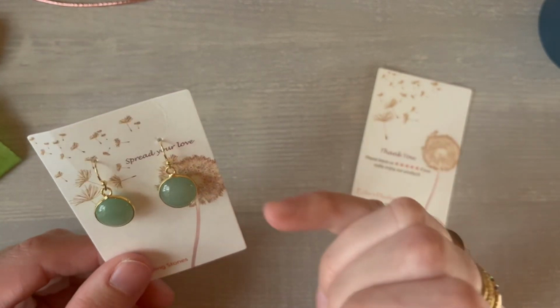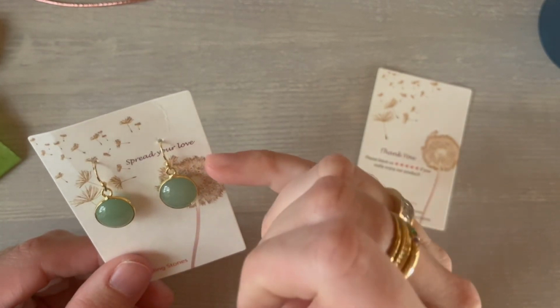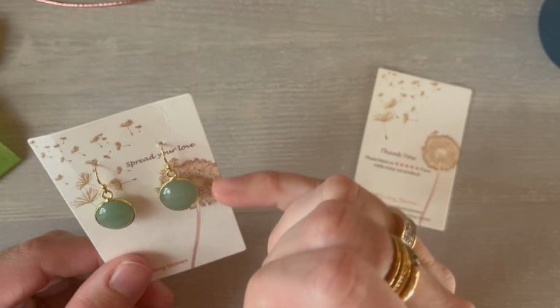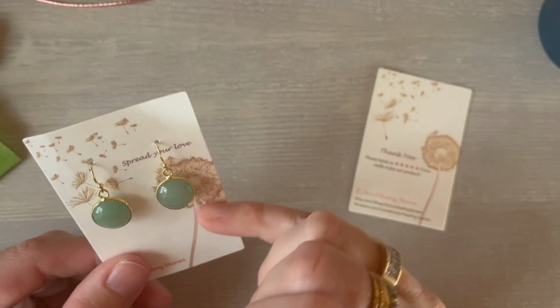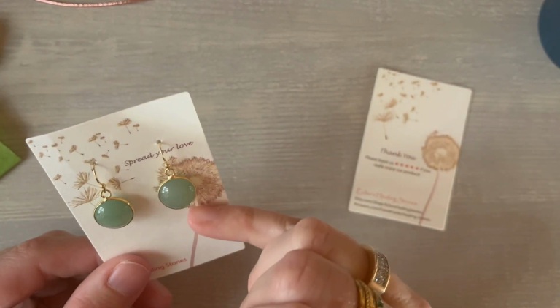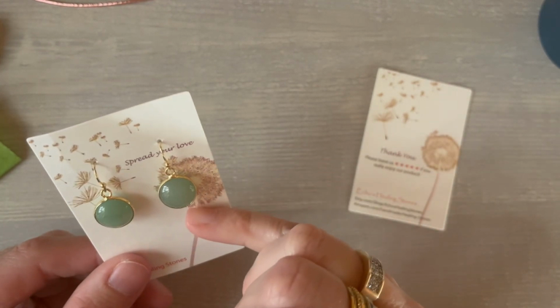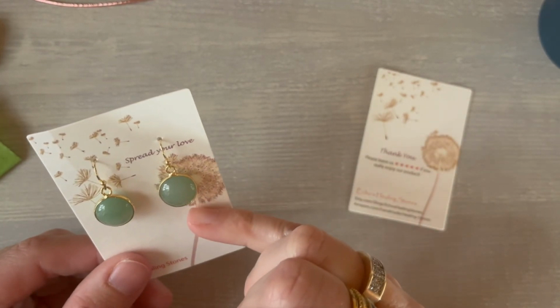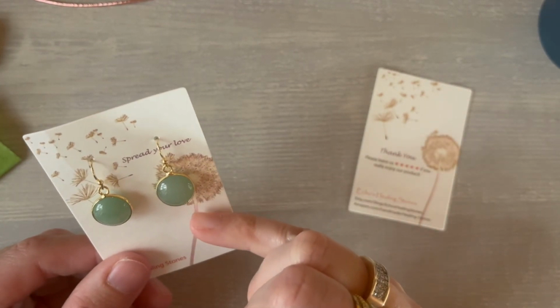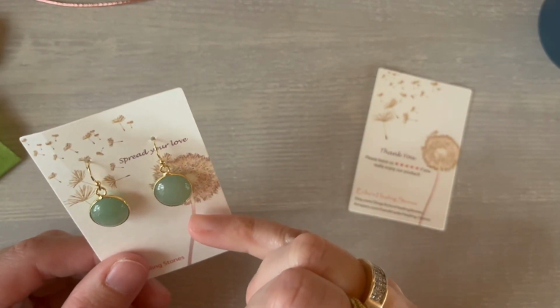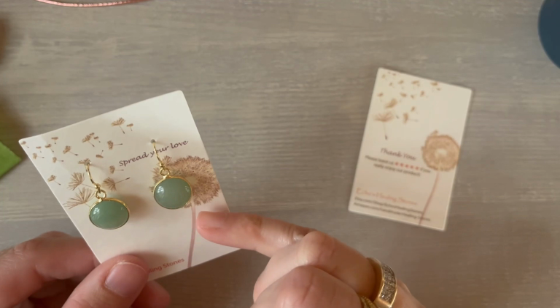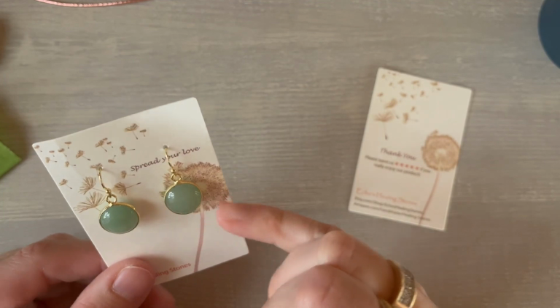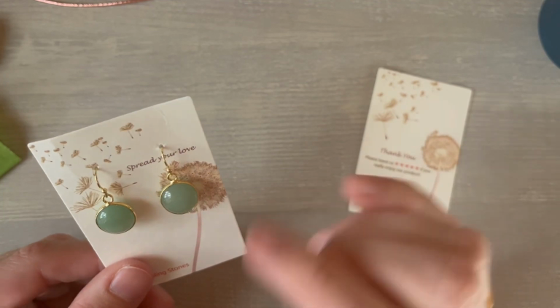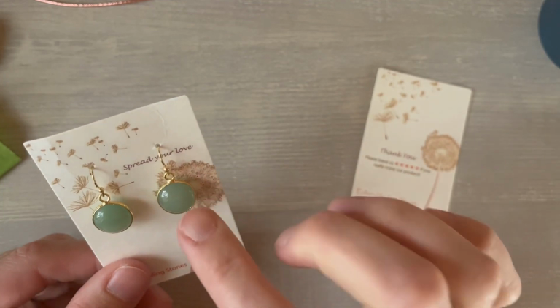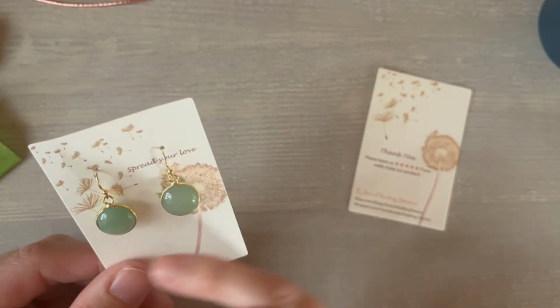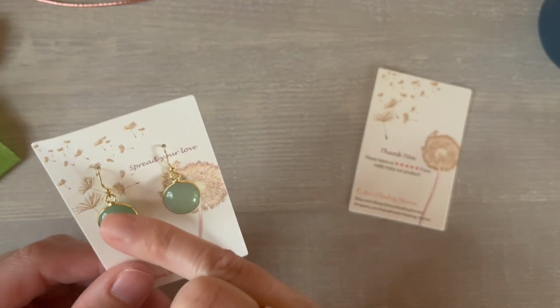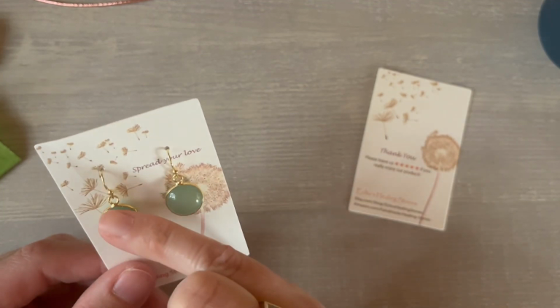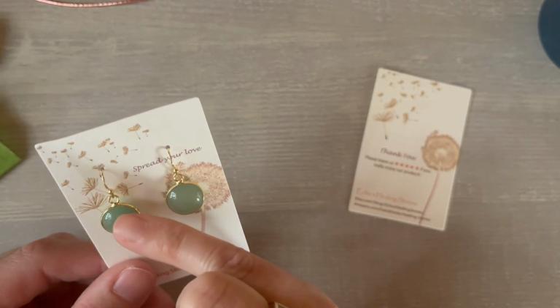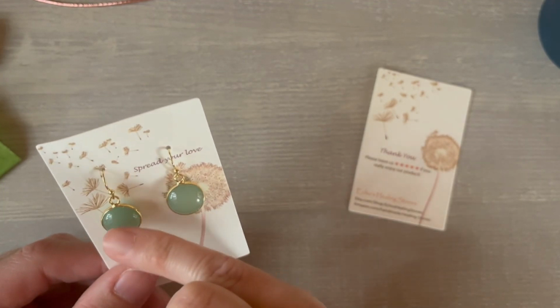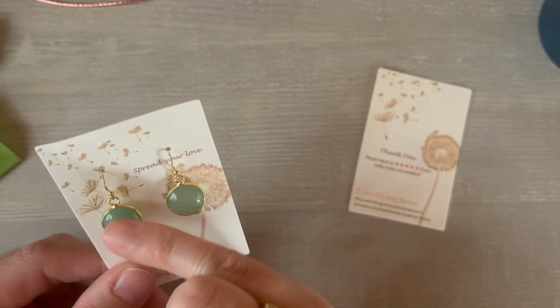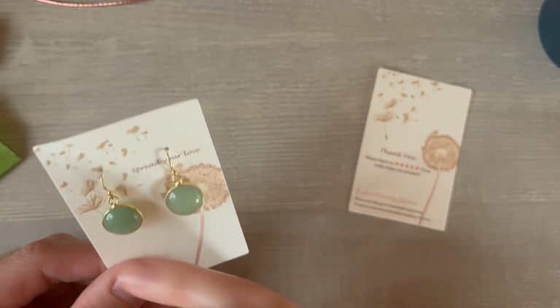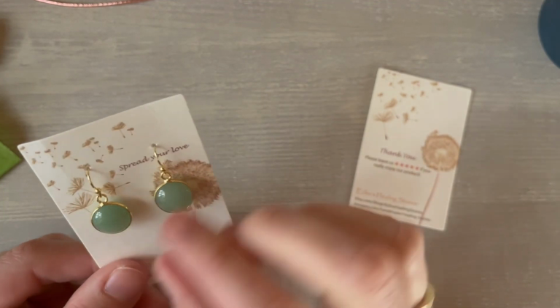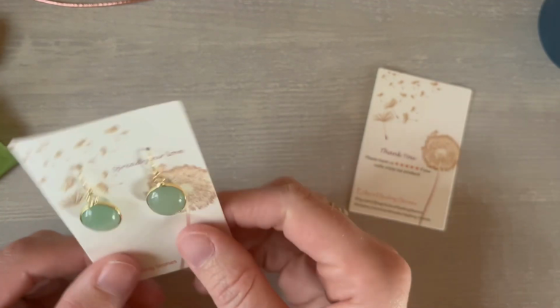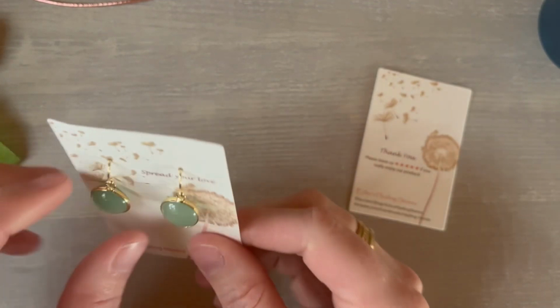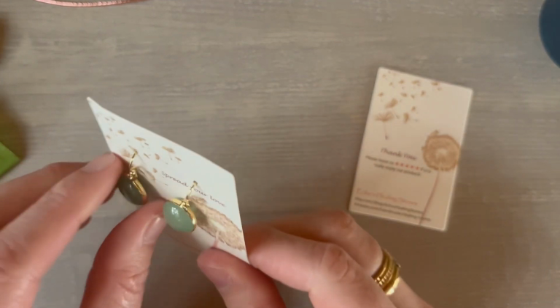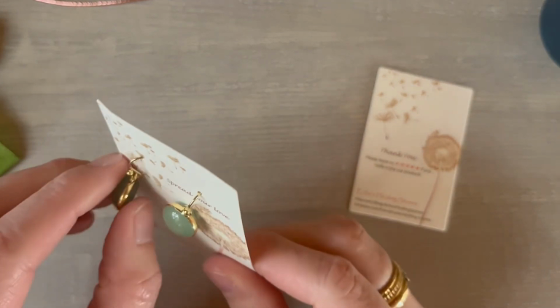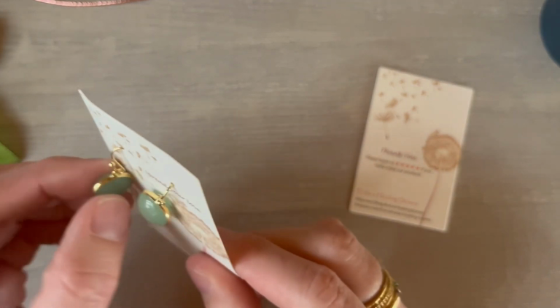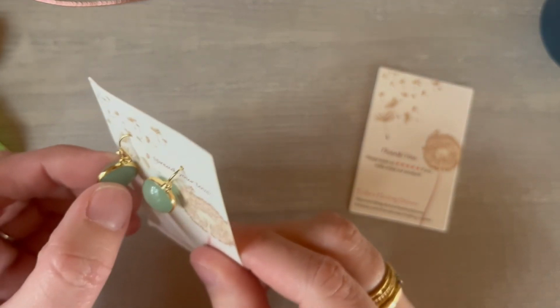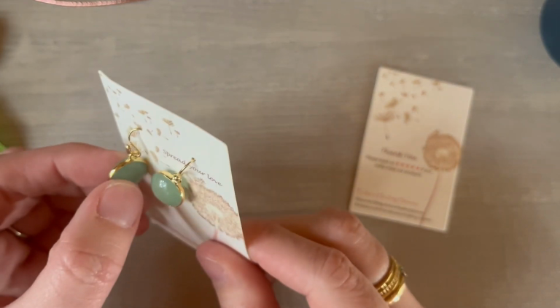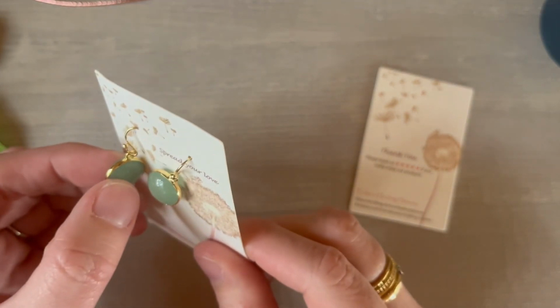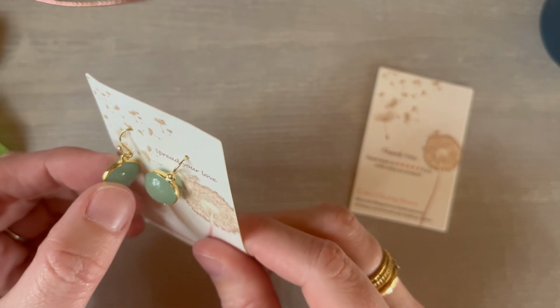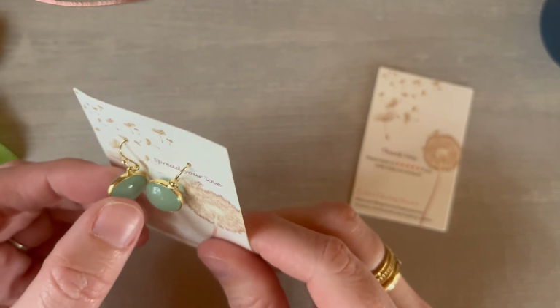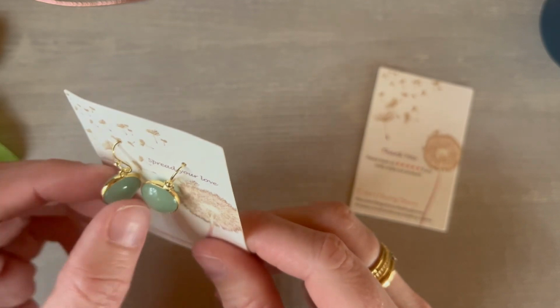I love the 14 karat gold and the color of the jade stone. They're really smooth and they are double-sided, which is a huge perk.